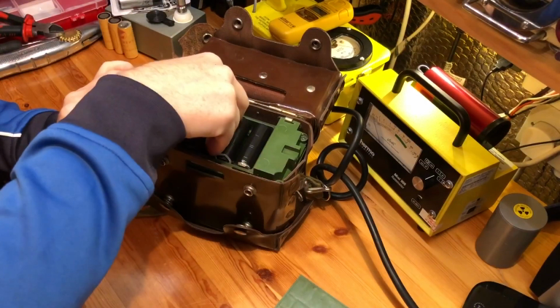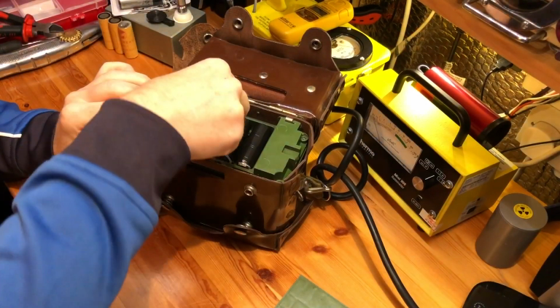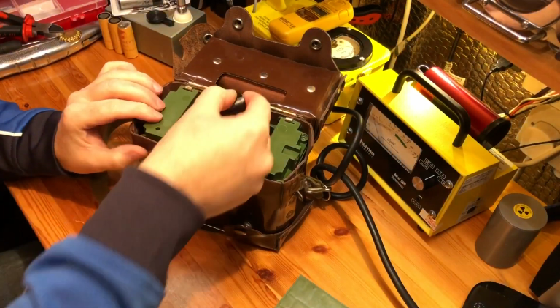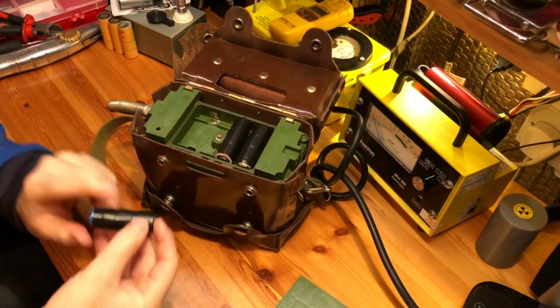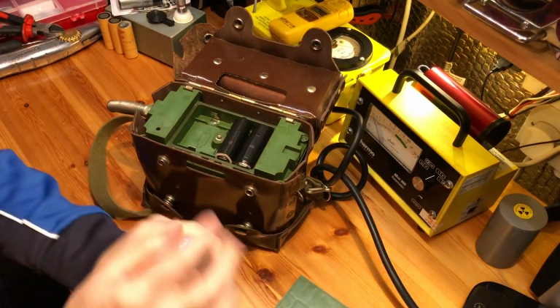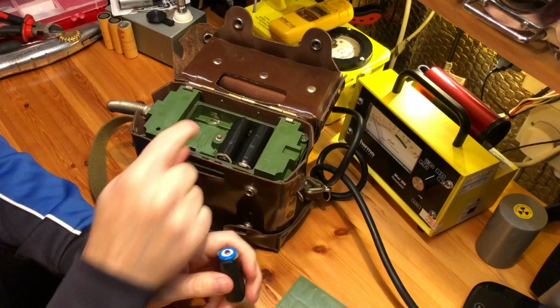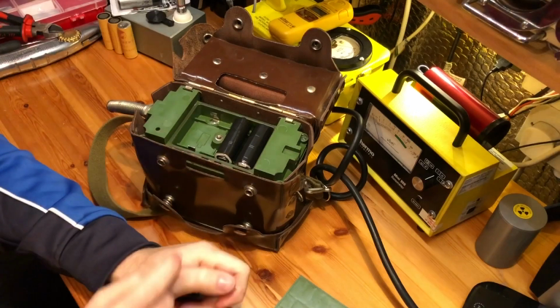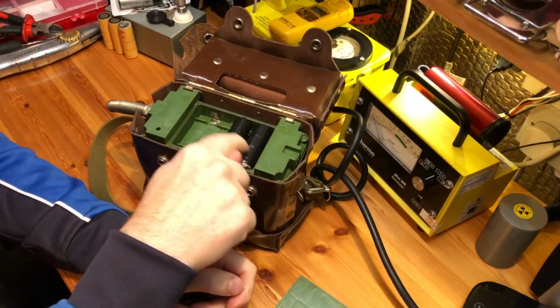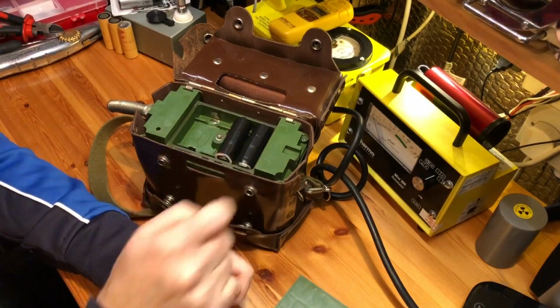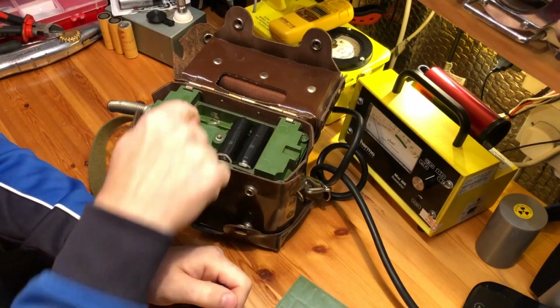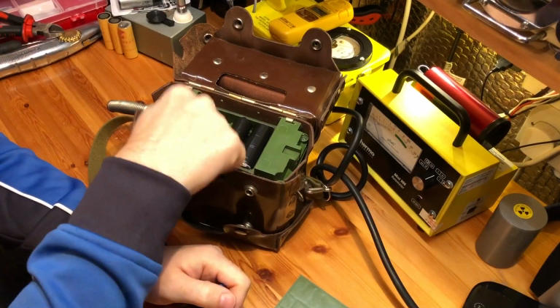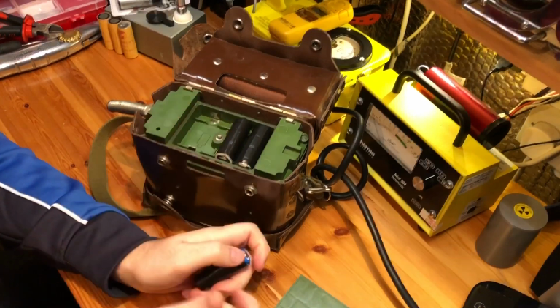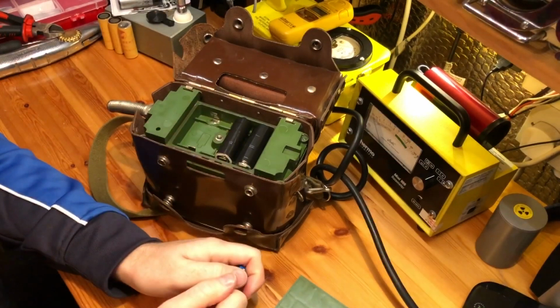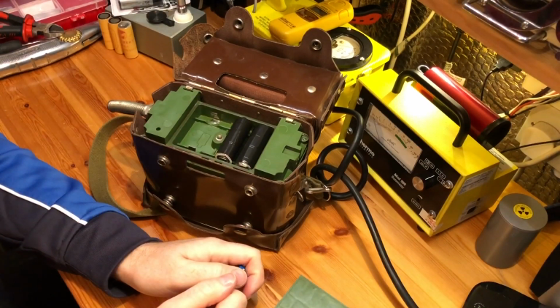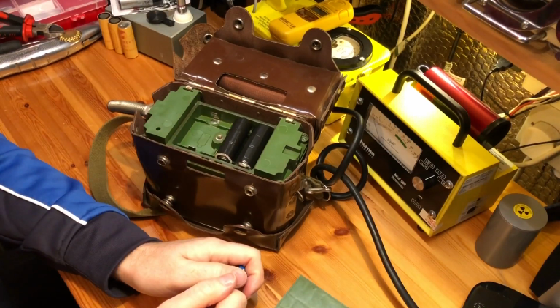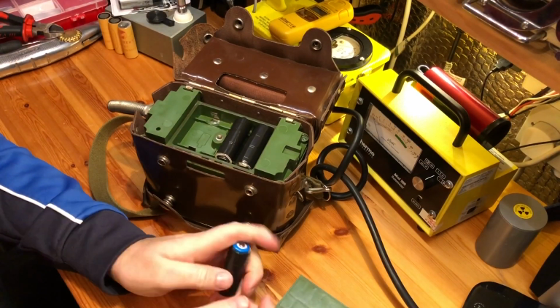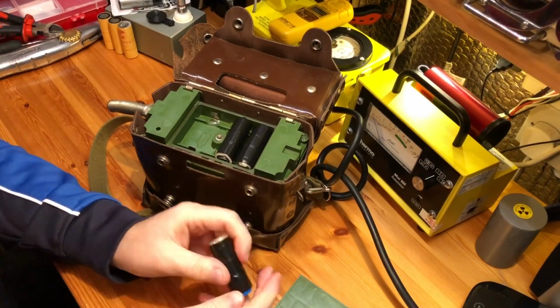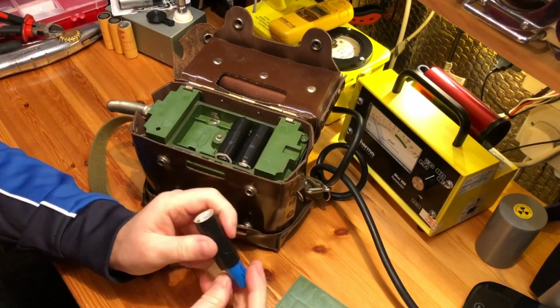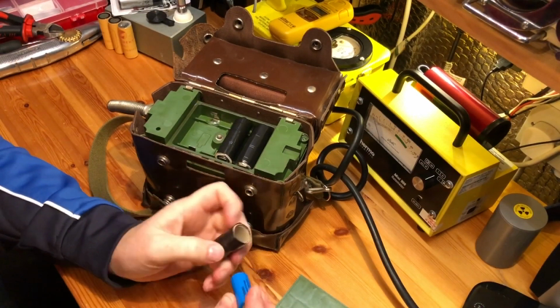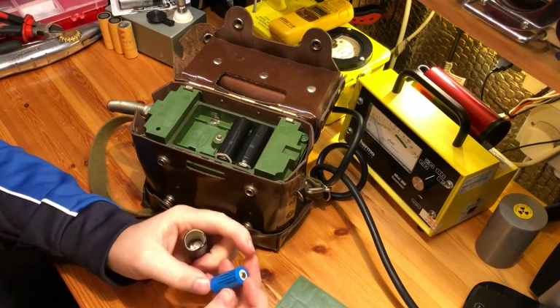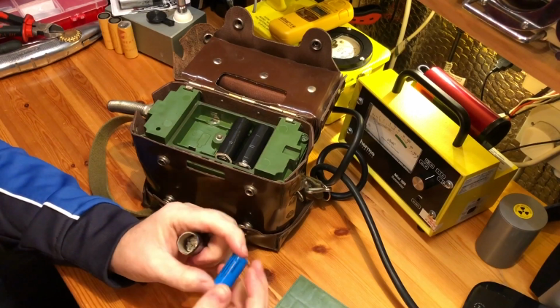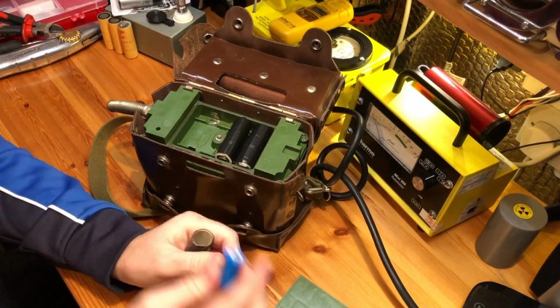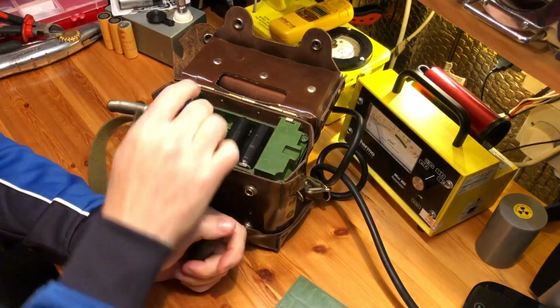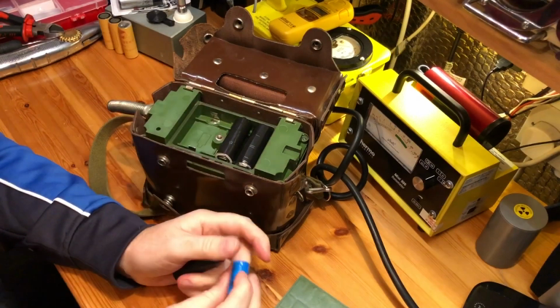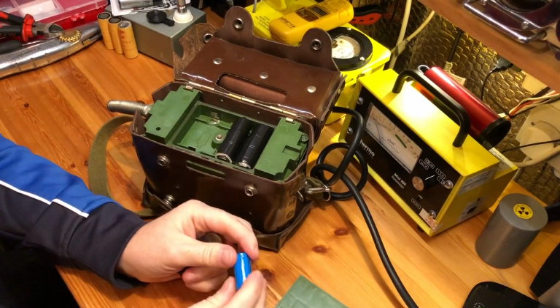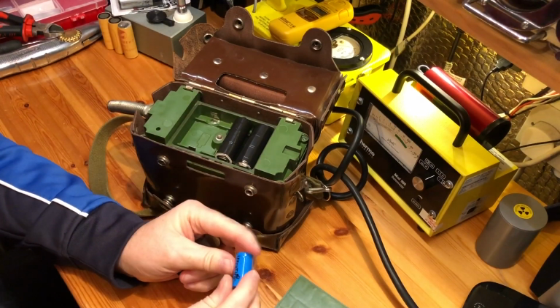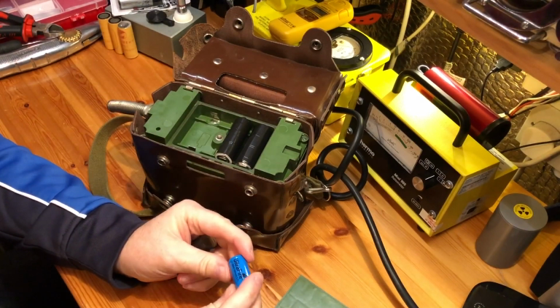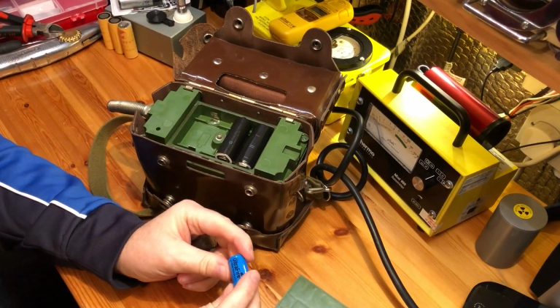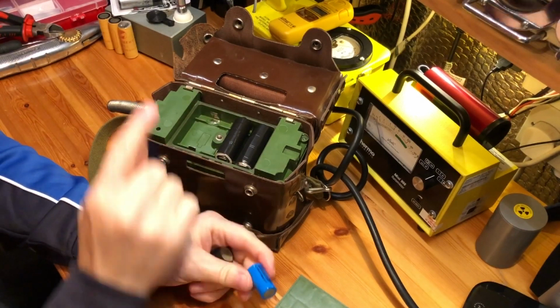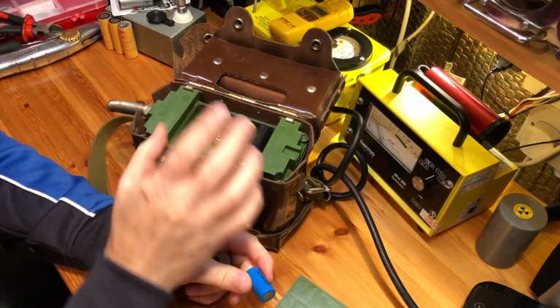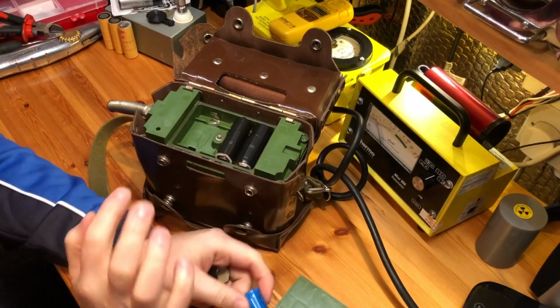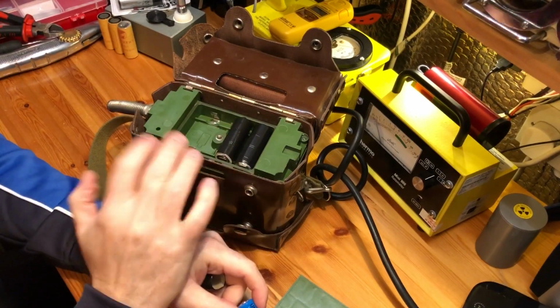If you're using the original batteries you can just make three of these and put another 1.5 volt in there. What I have done is put in slightly brighter bulbs.